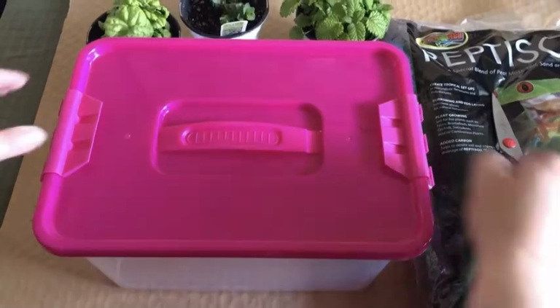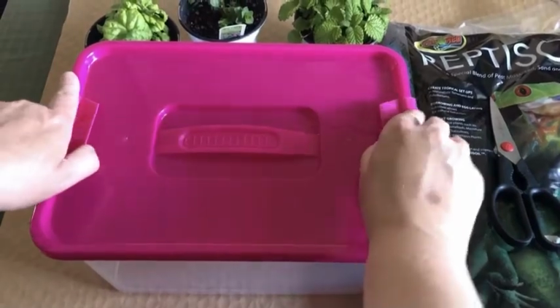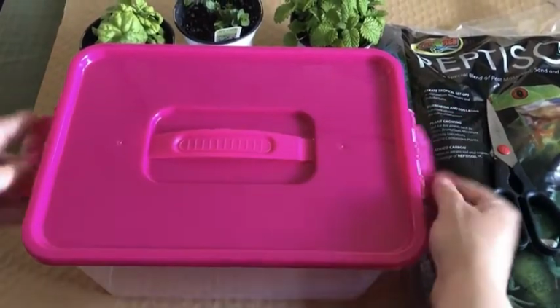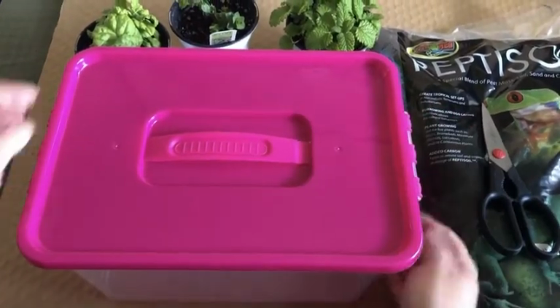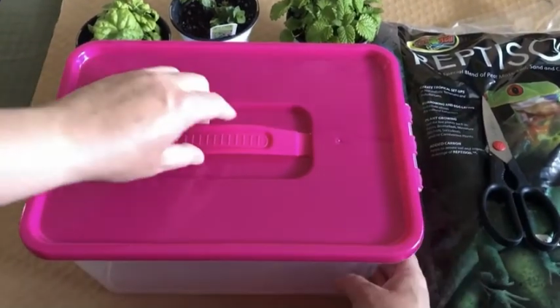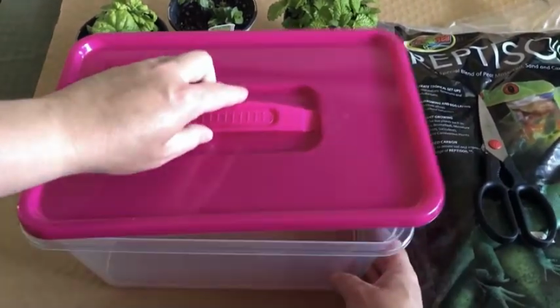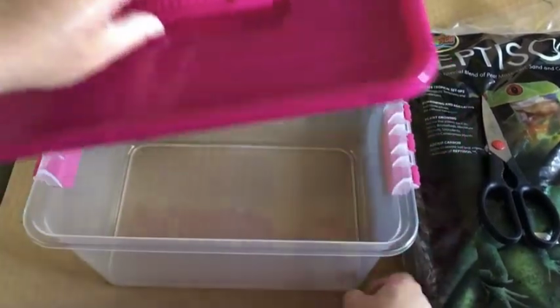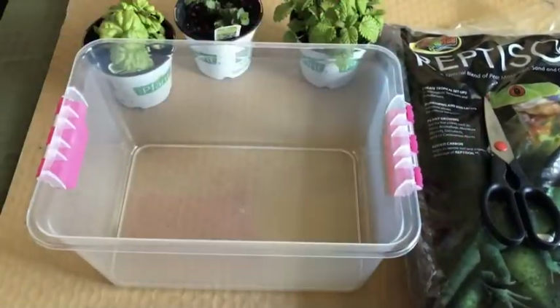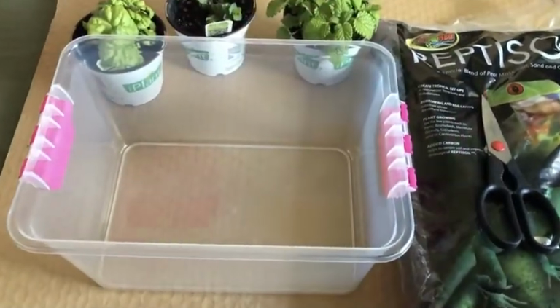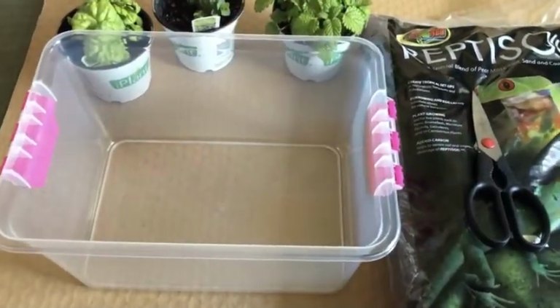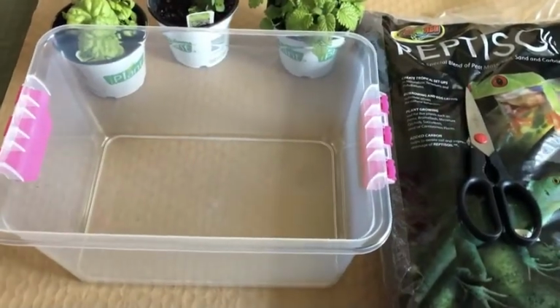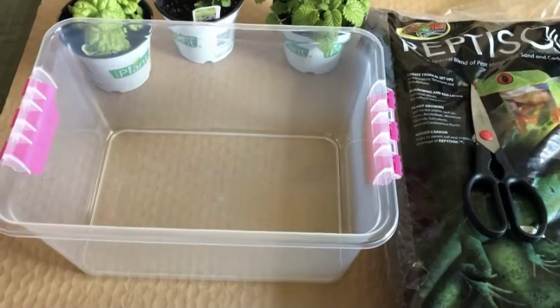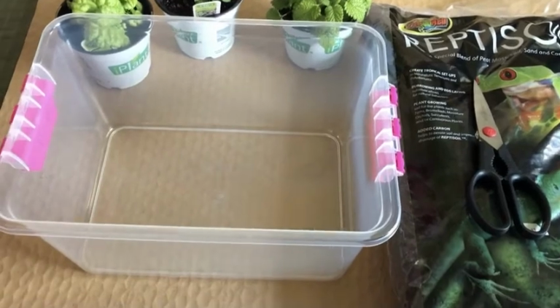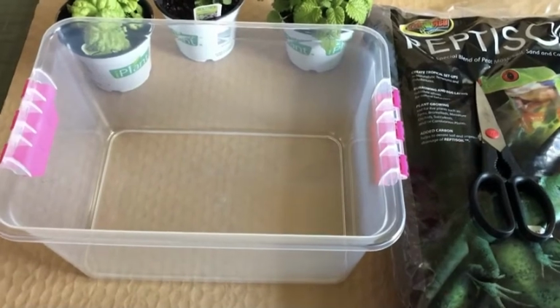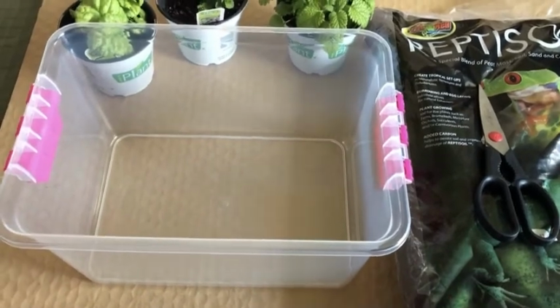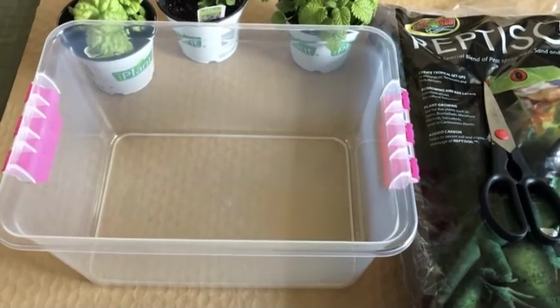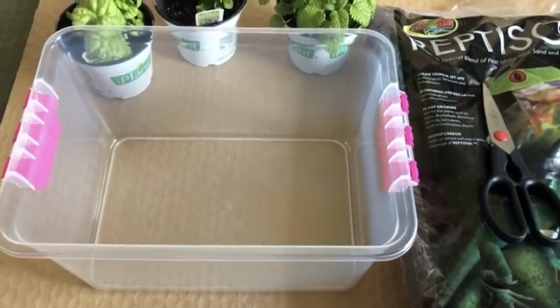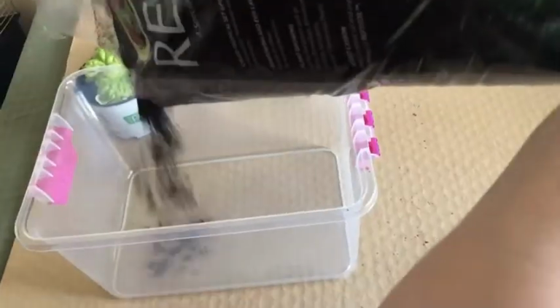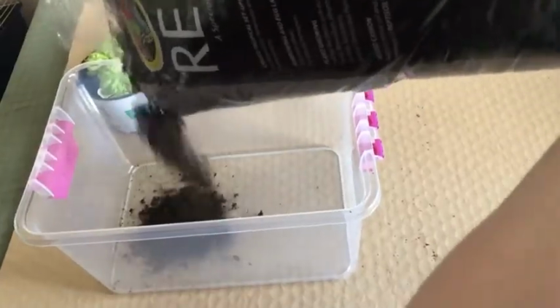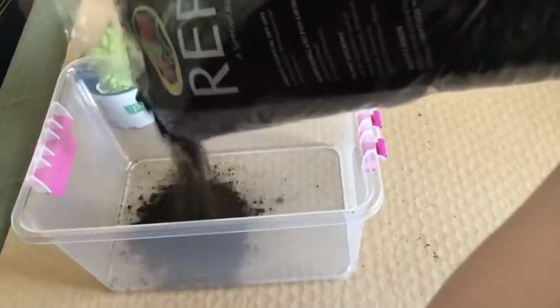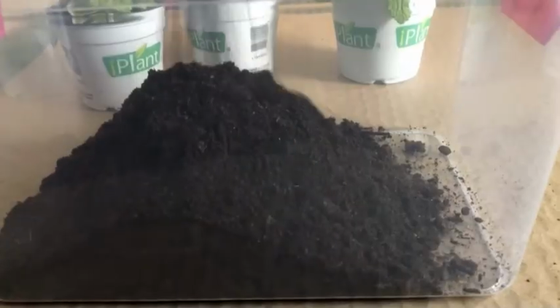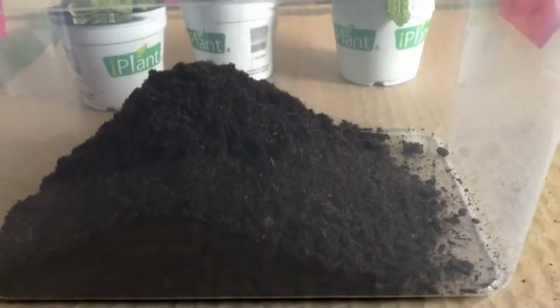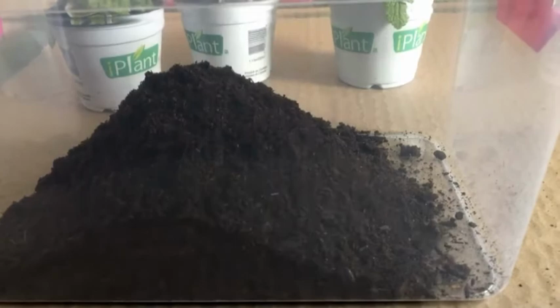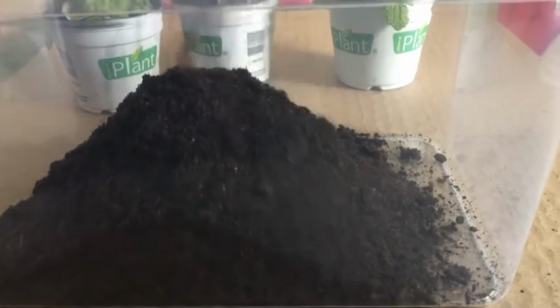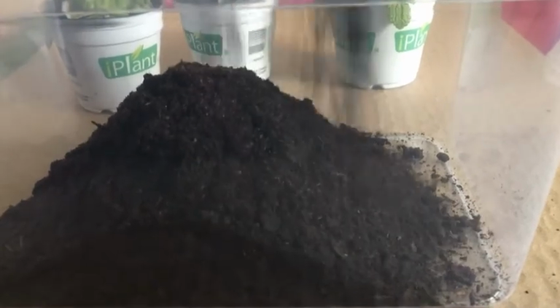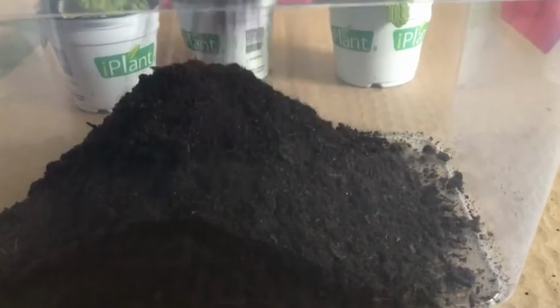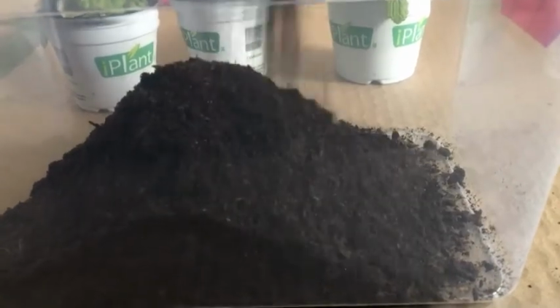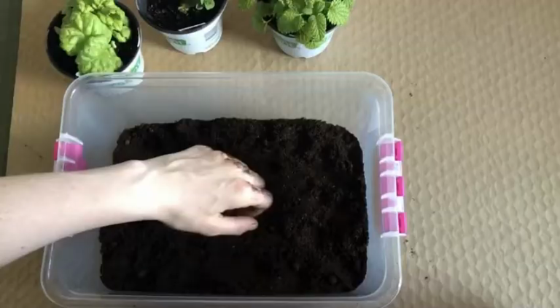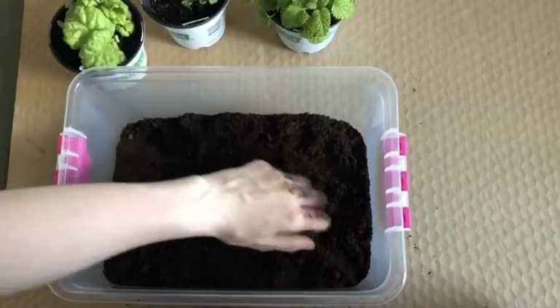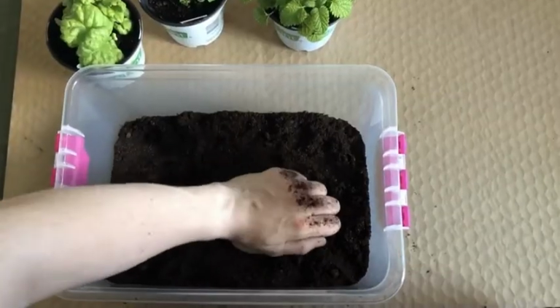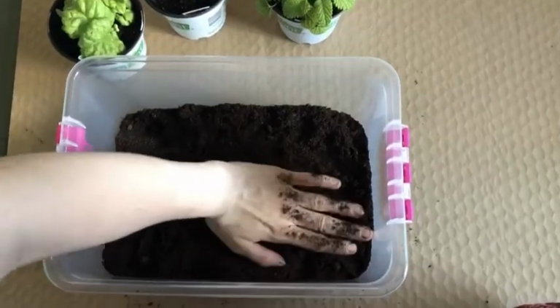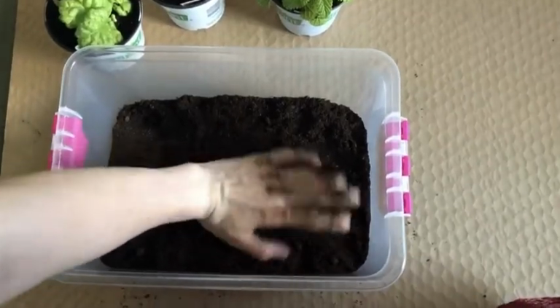First, start by taking off the lid of the container. You will not need it for this DIY — you can use it just to store it later when you're done with it. Then start pouring the coconut fiber until about half of the container, then you're going to start patting it down.